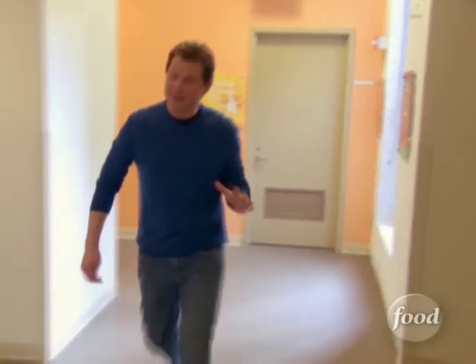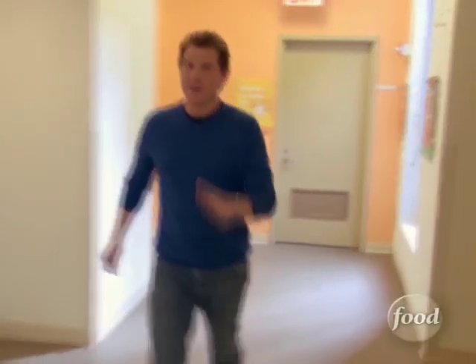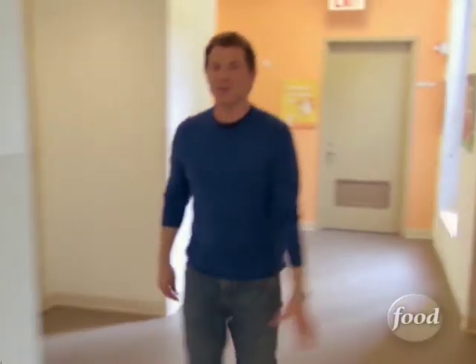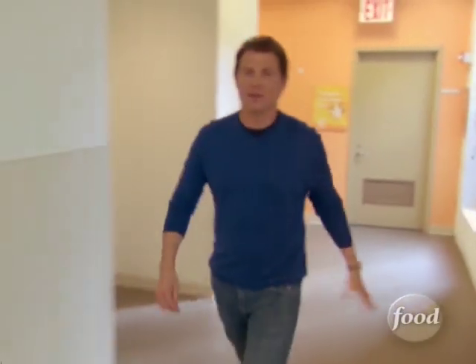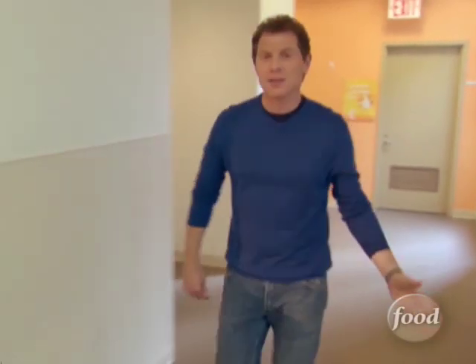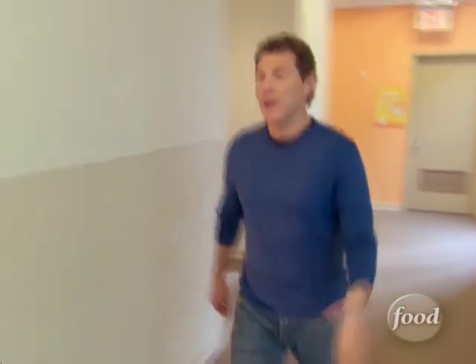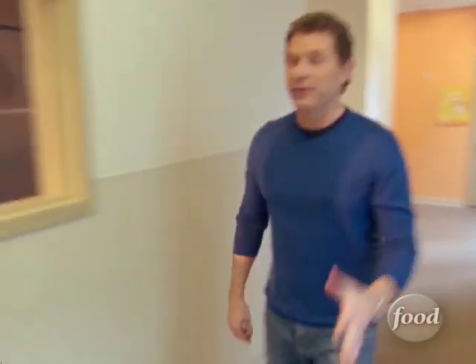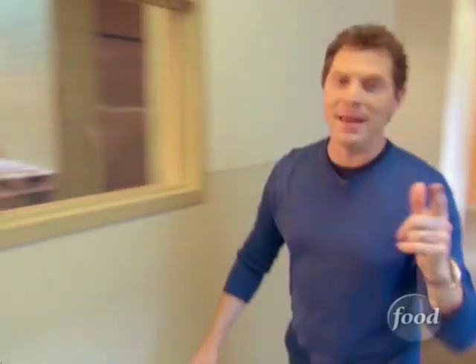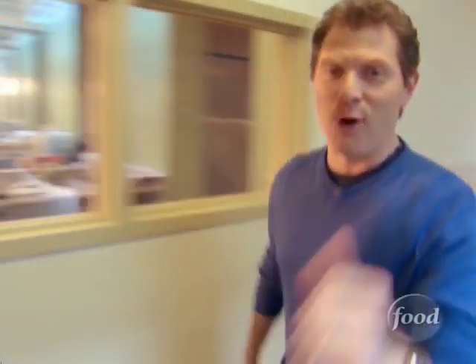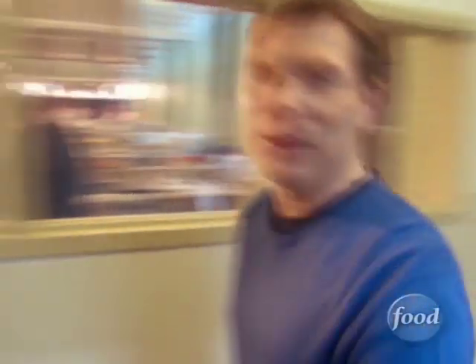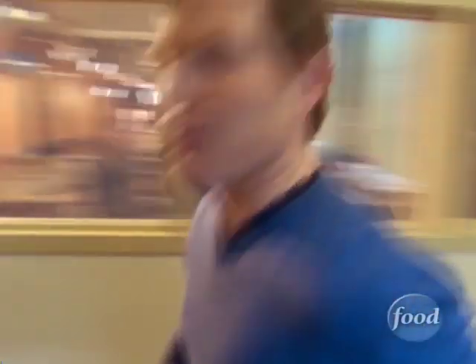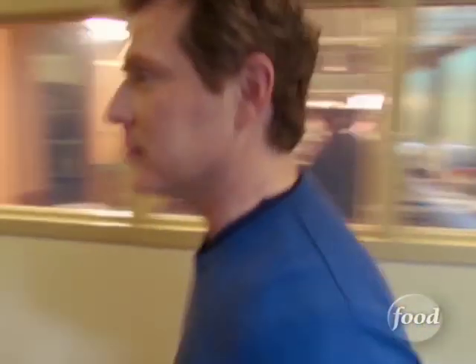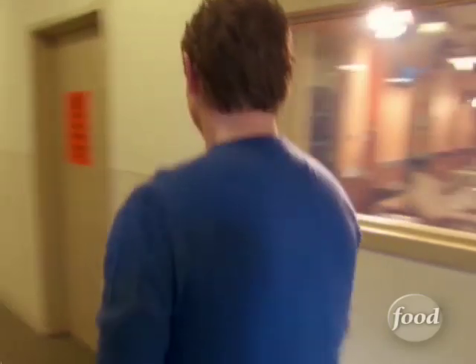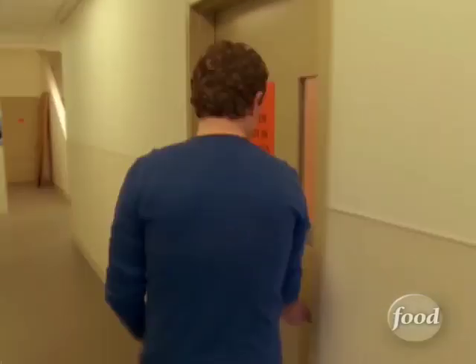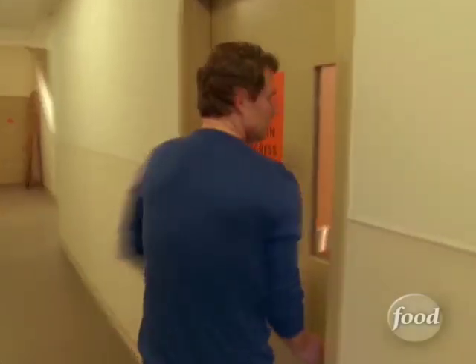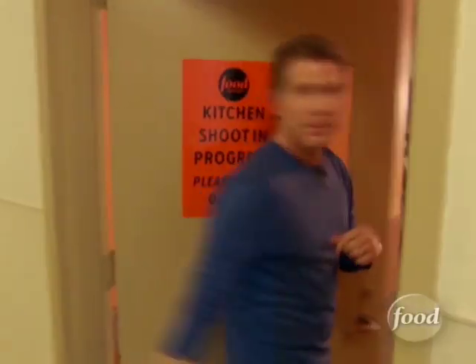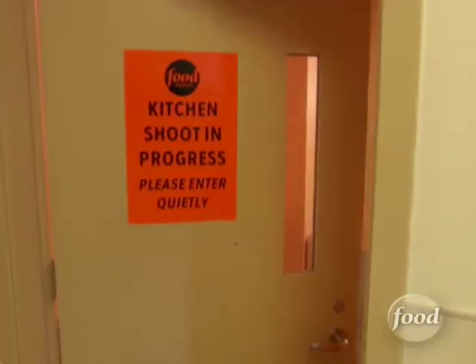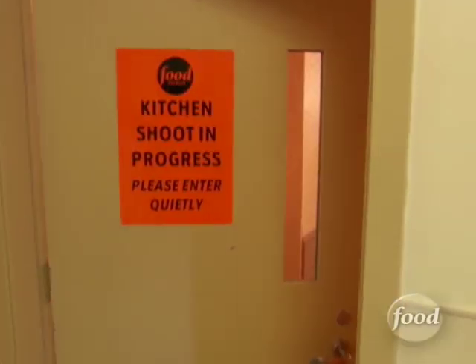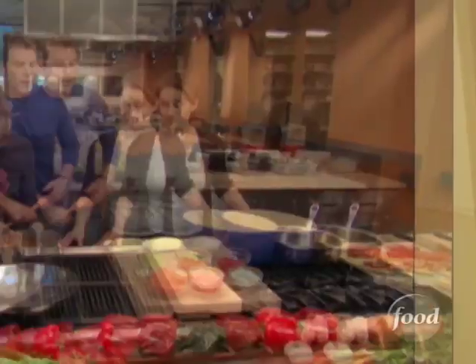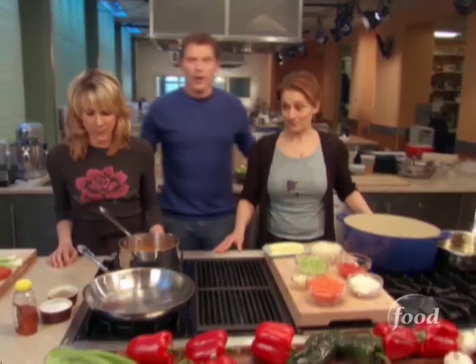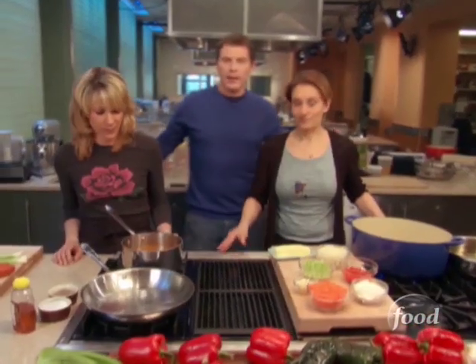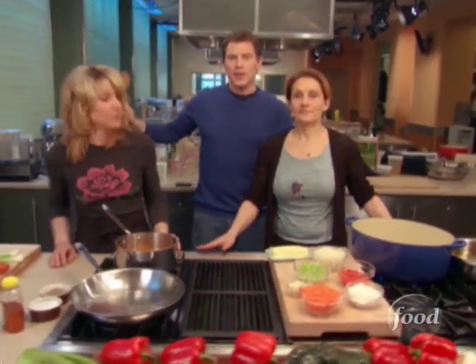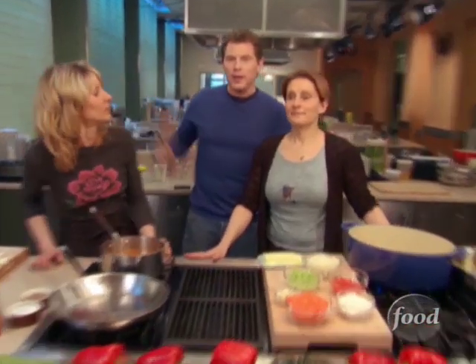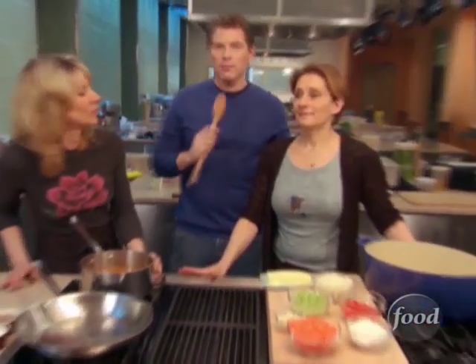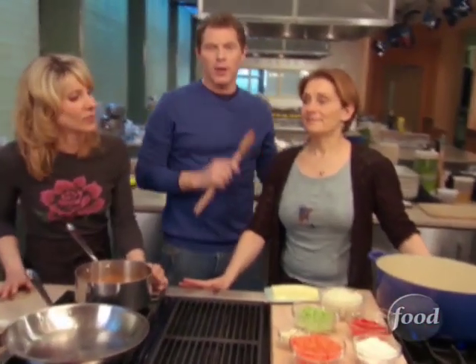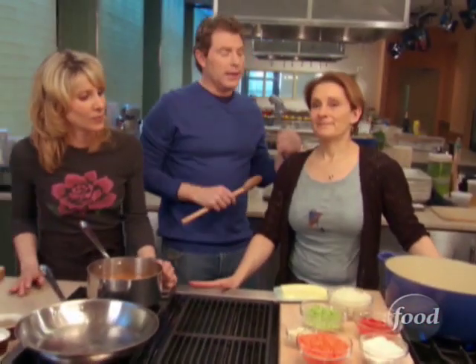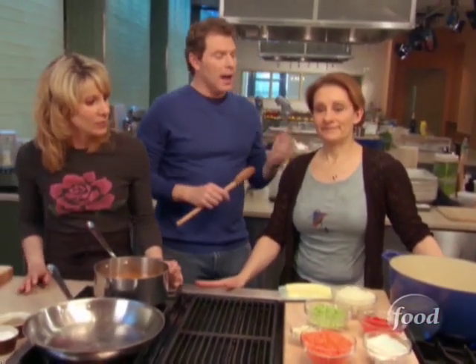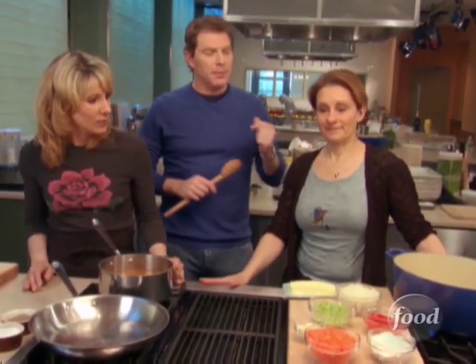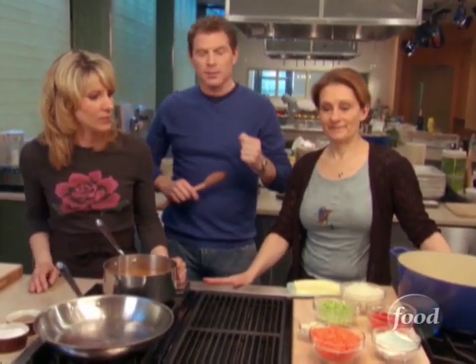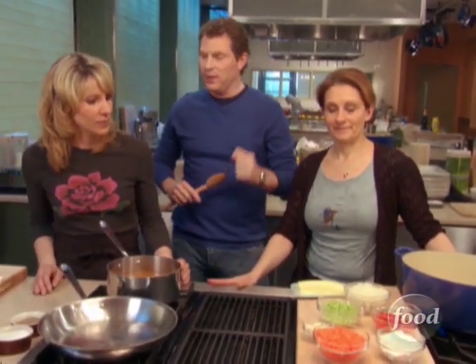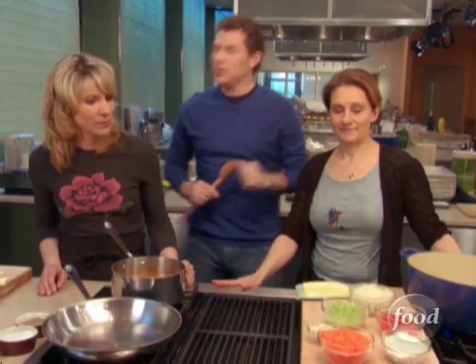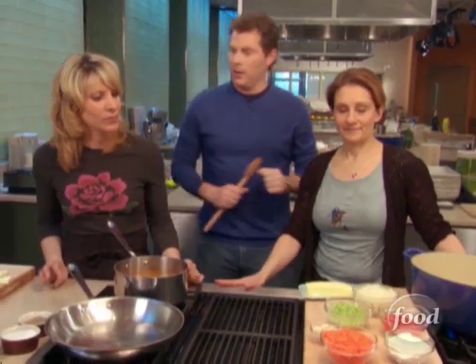Very excited about this dish. There's lots of flavor, and to me, it's all about the roux. Here we are — we got Stephanie, Miriam — and it's time to make some seafood gumbo.